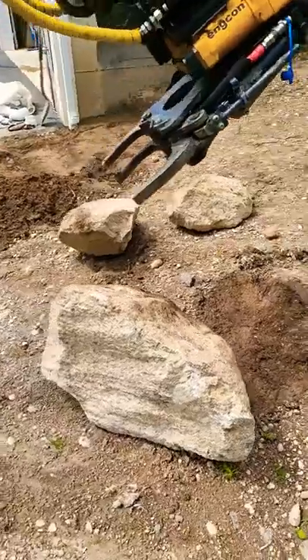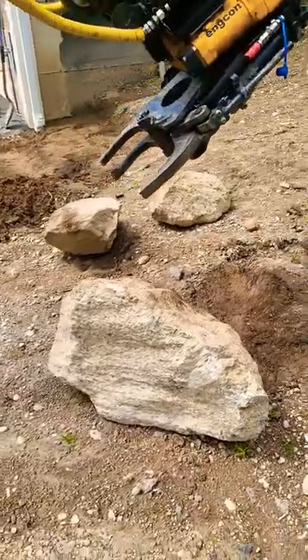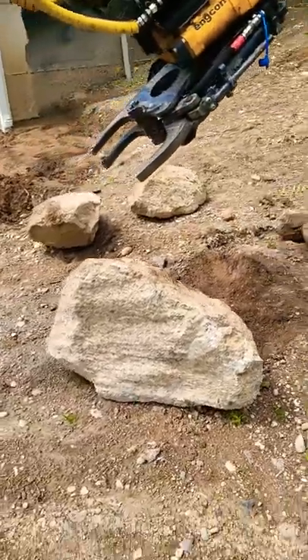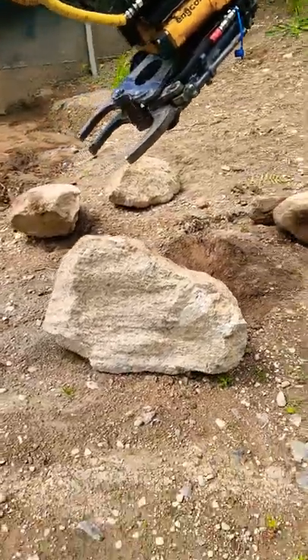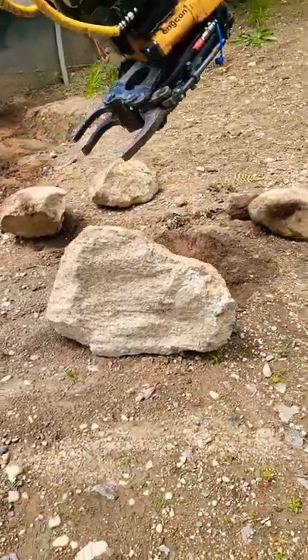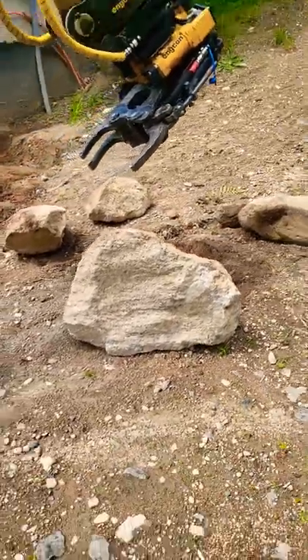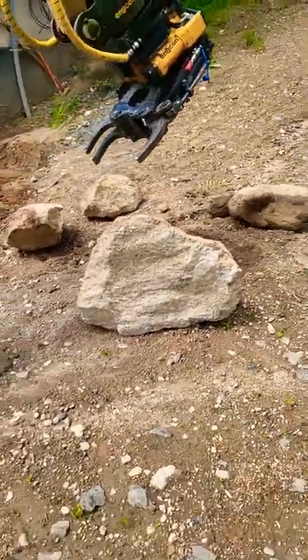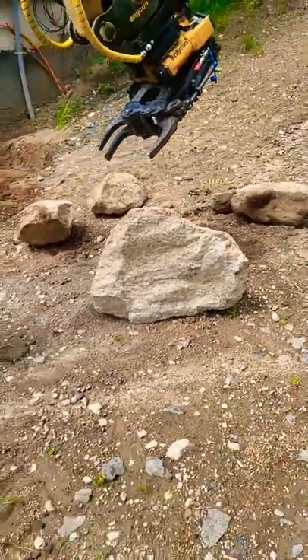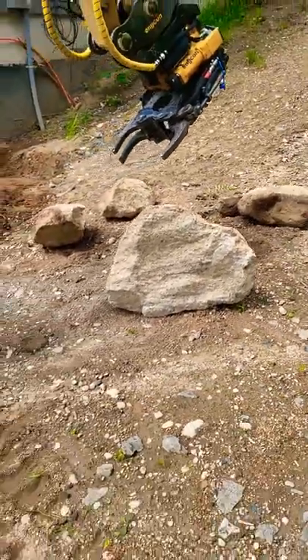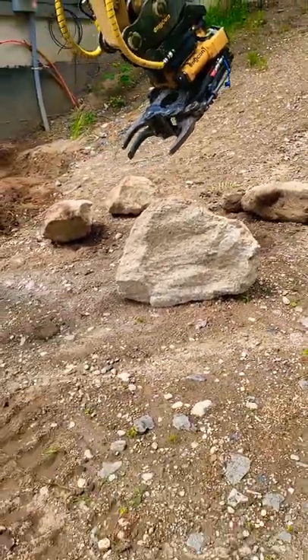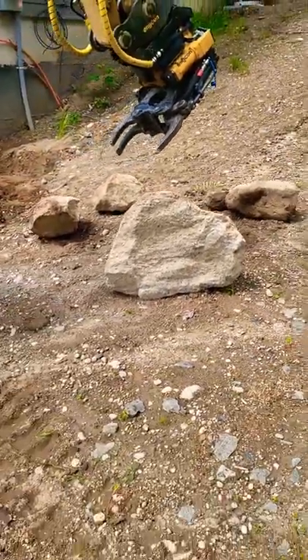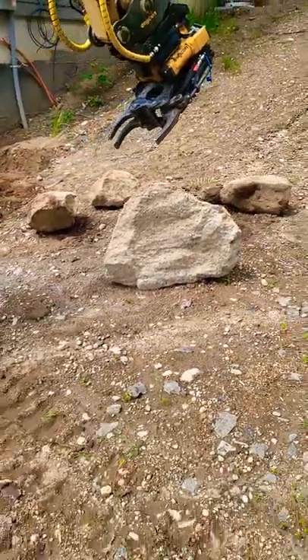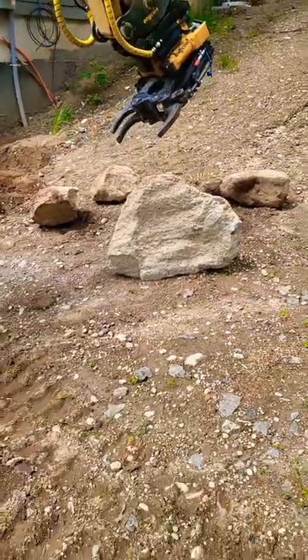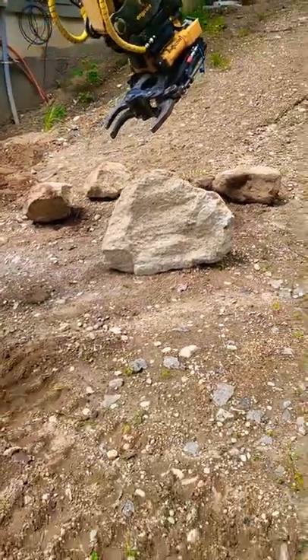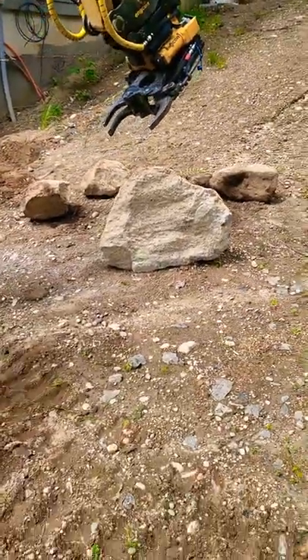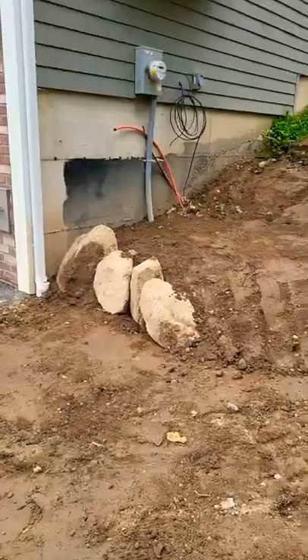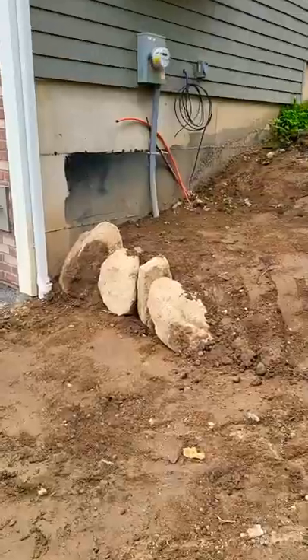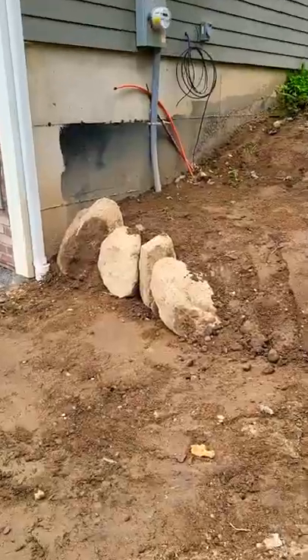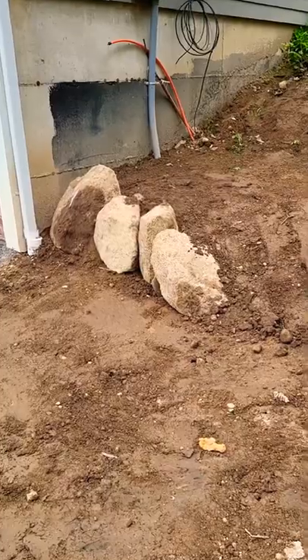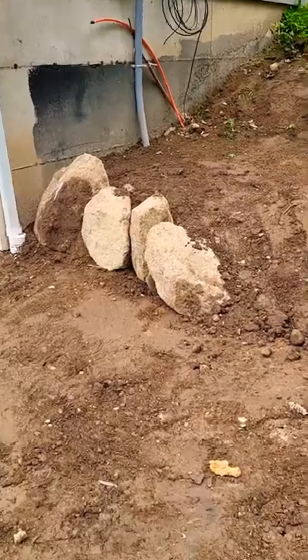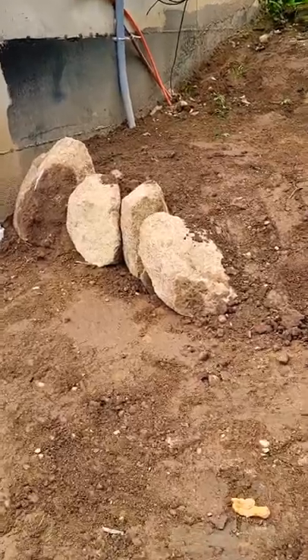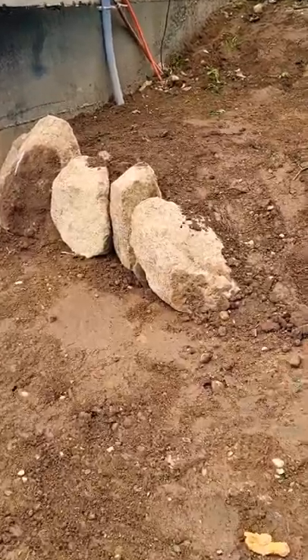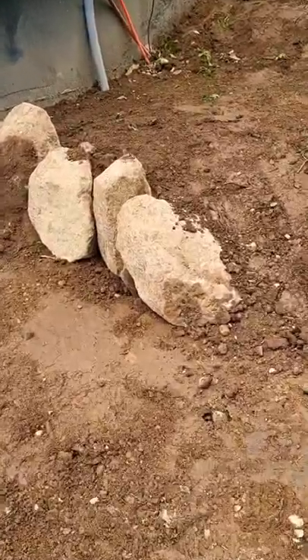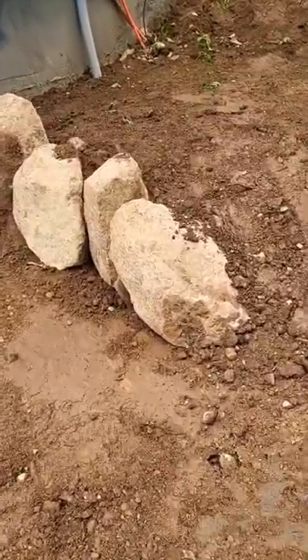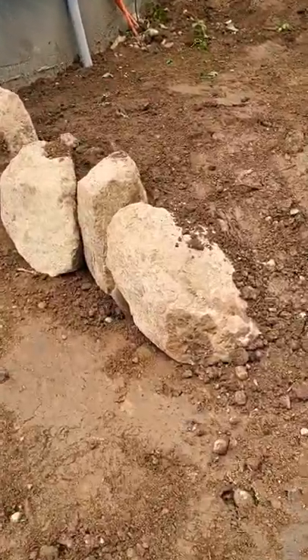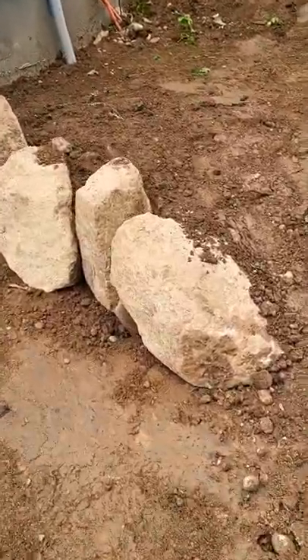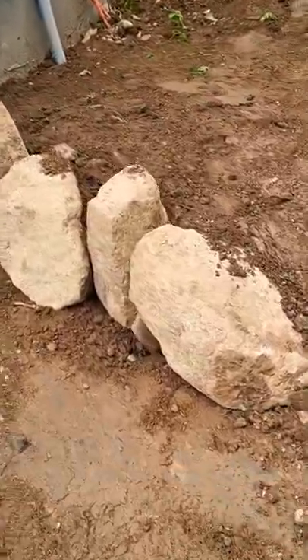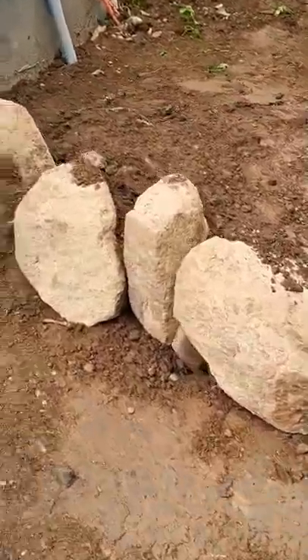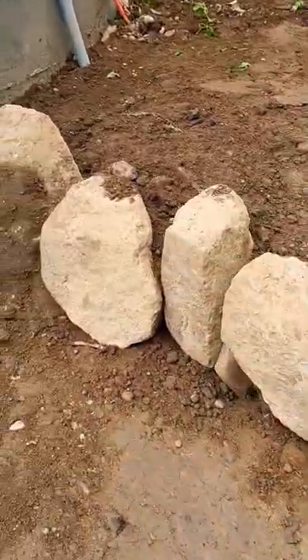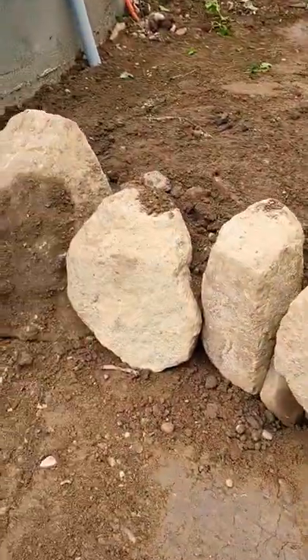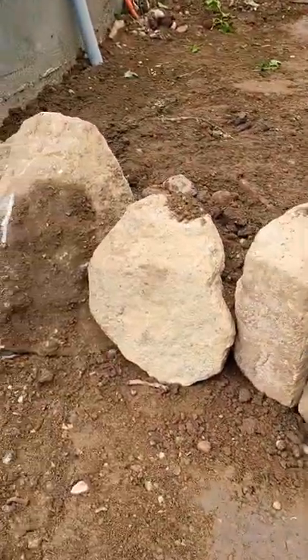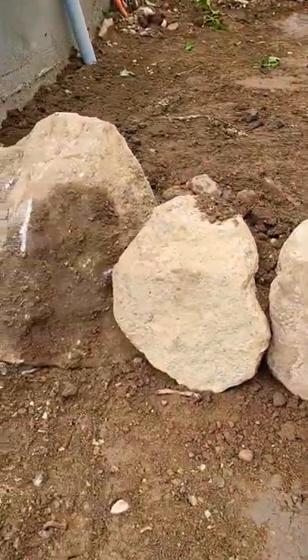Again, those are a couple of on-site stones that we're using — it's nice not to have to bring anything in. And now you can see how it played out. Hope you enjoyed this video.